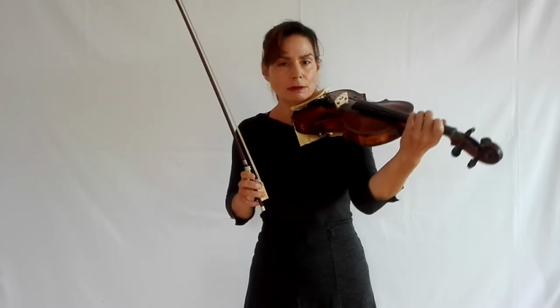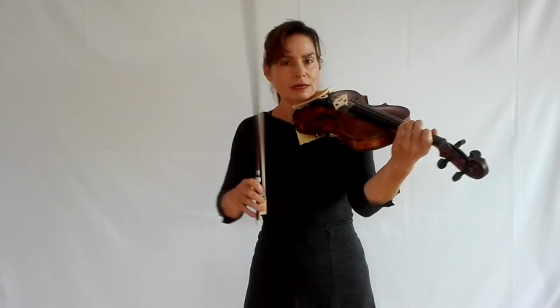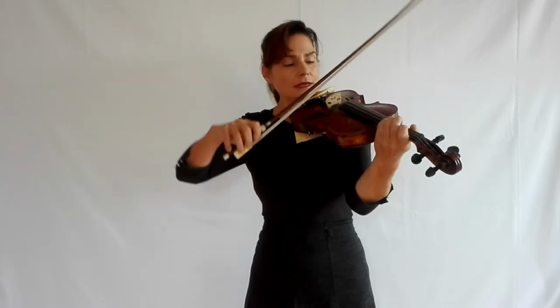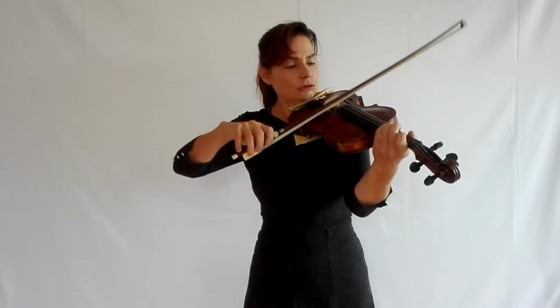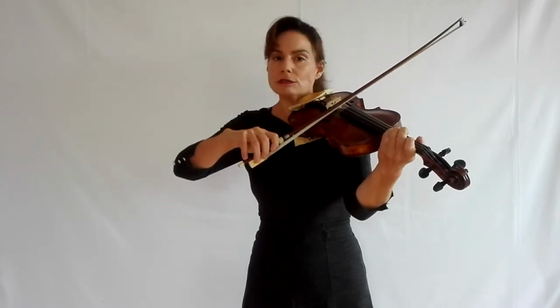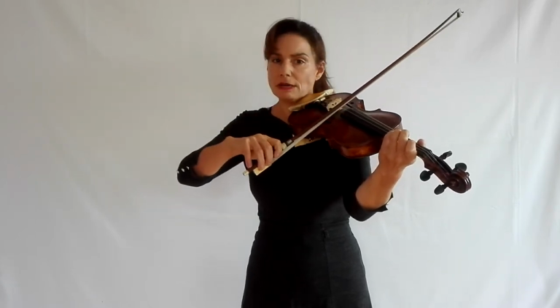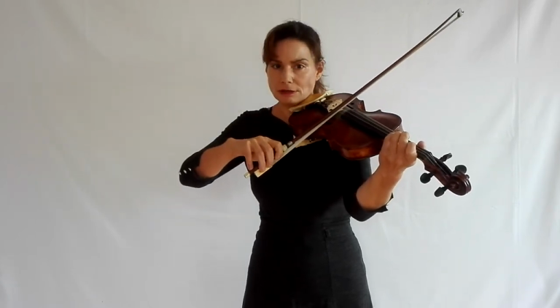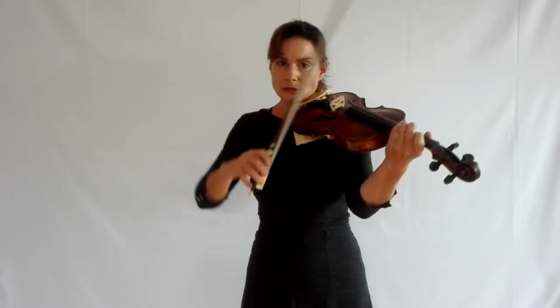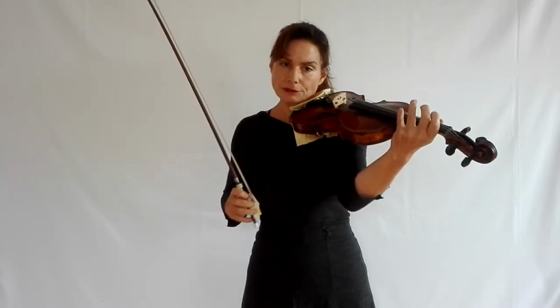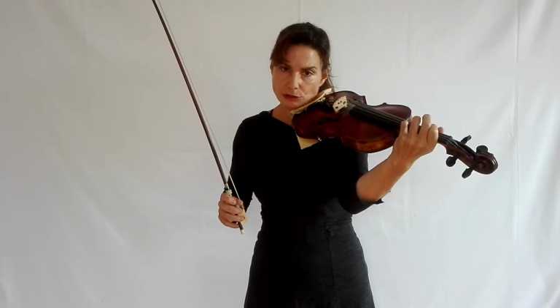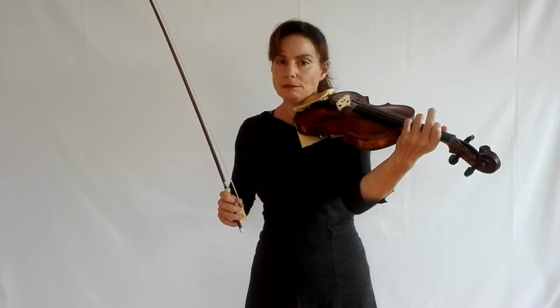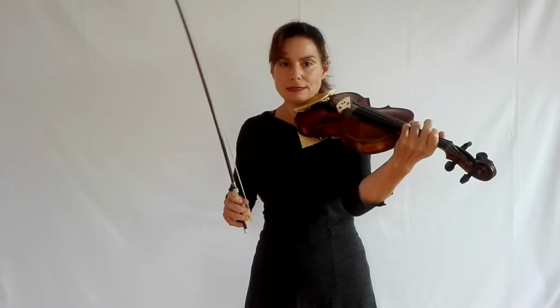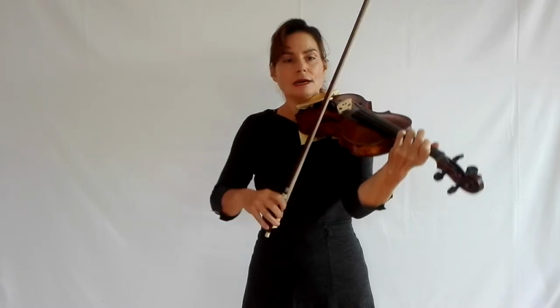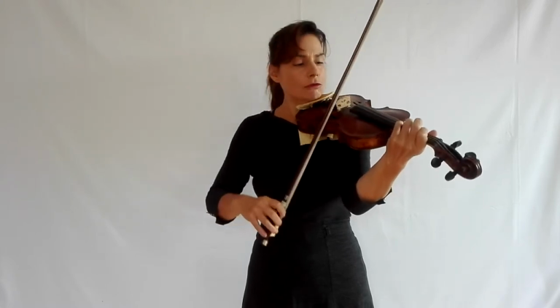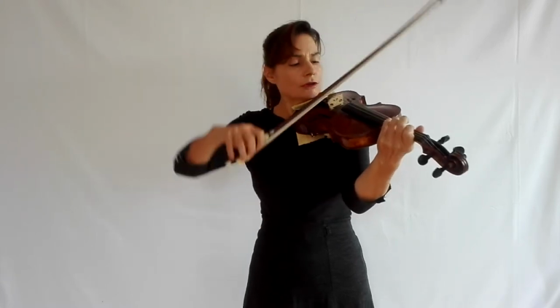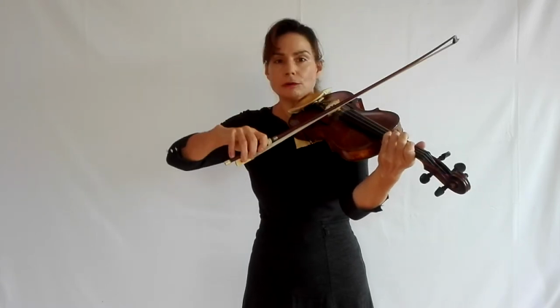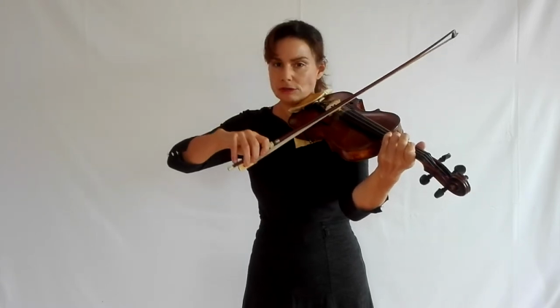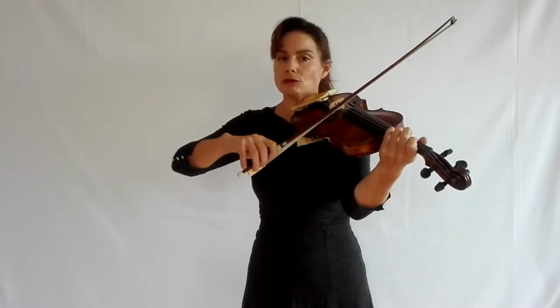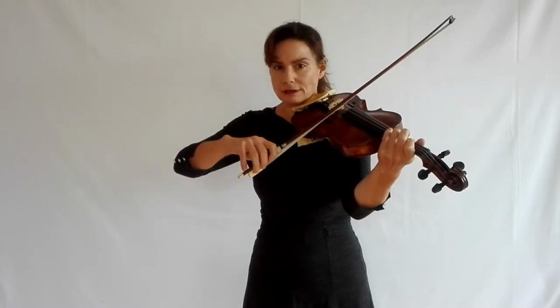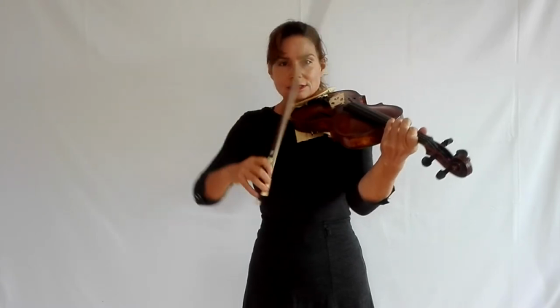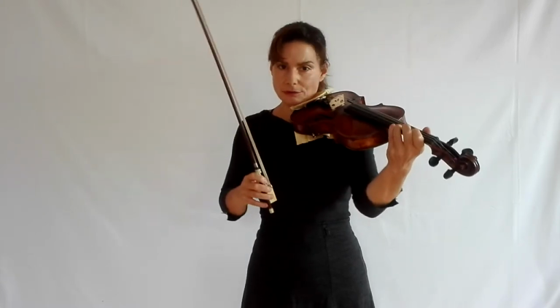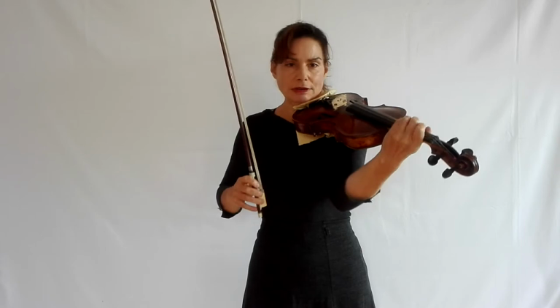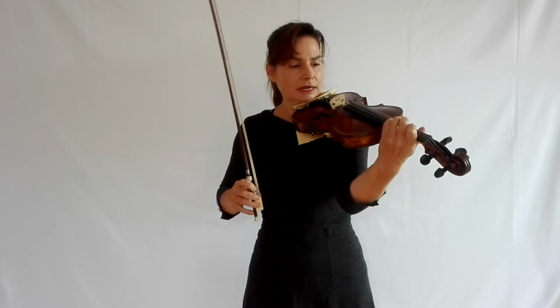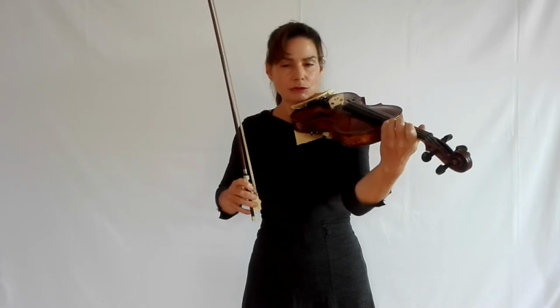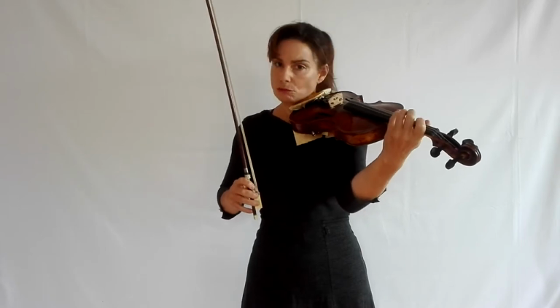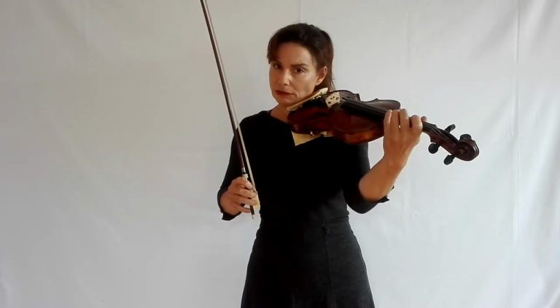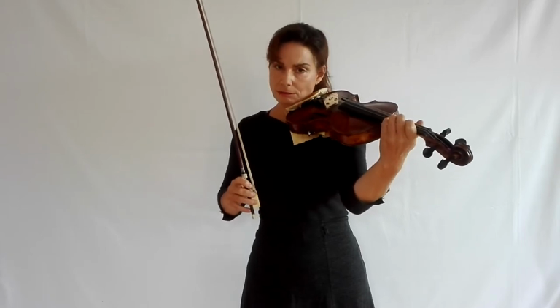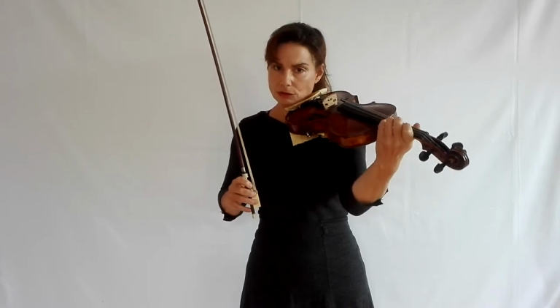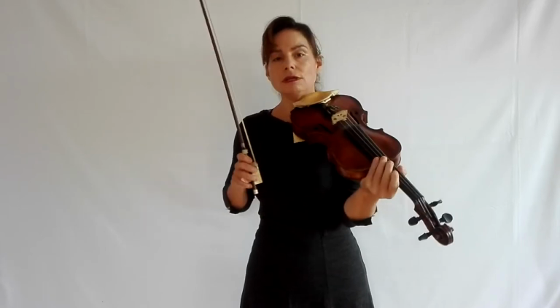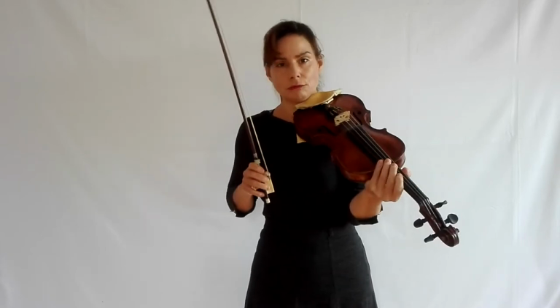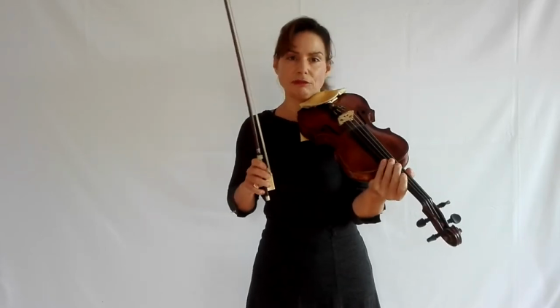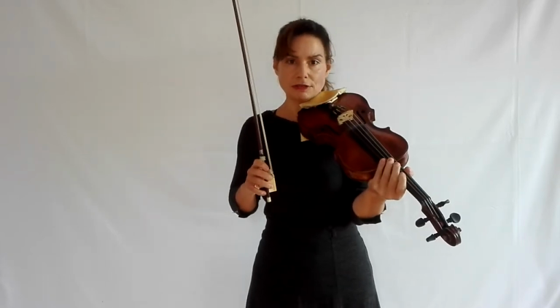Remember, you're doing fast spiccato here, so your left hand has to be in place before the bow is on the string. Your left hand has to be used to moving in blocks — only then will it be fast enough.